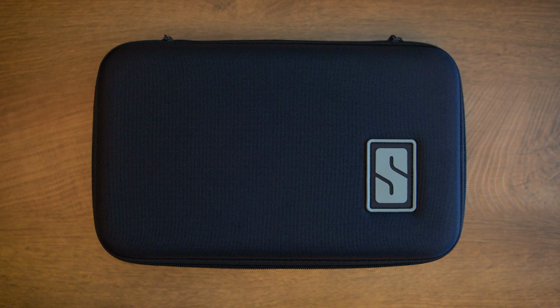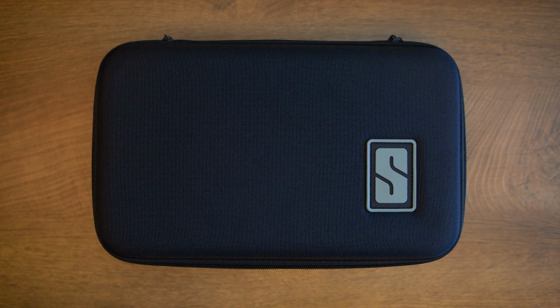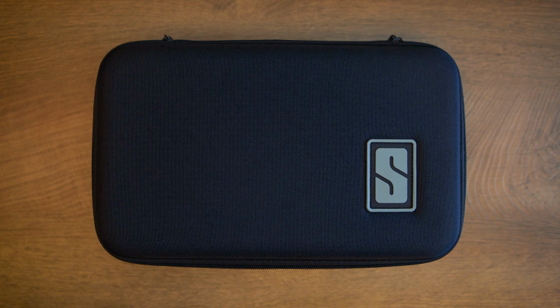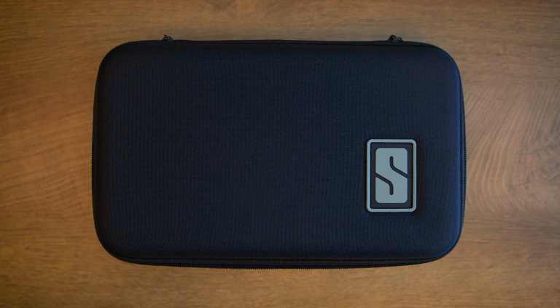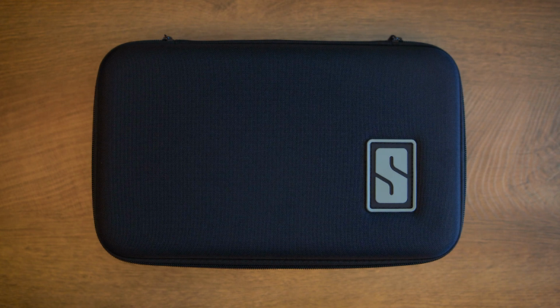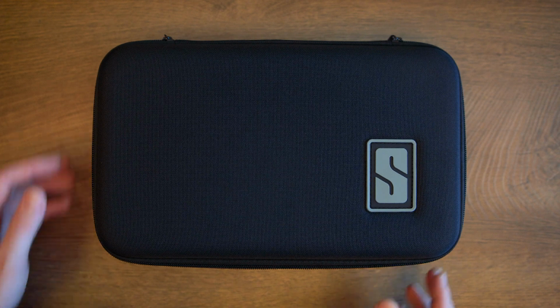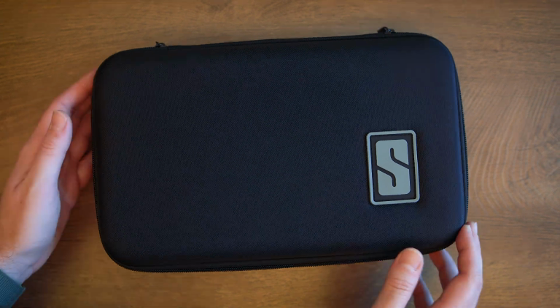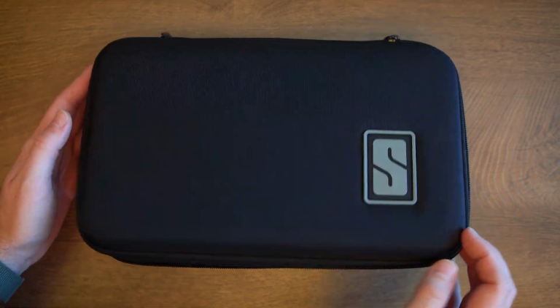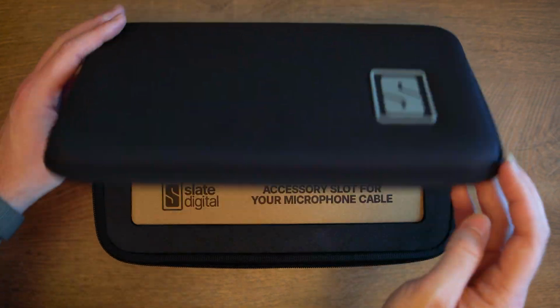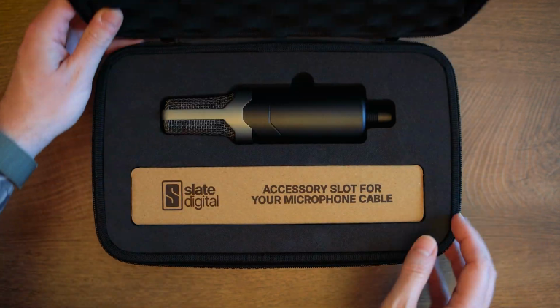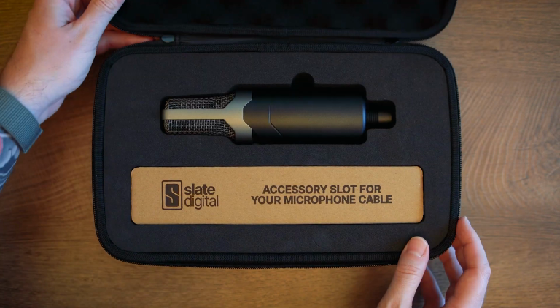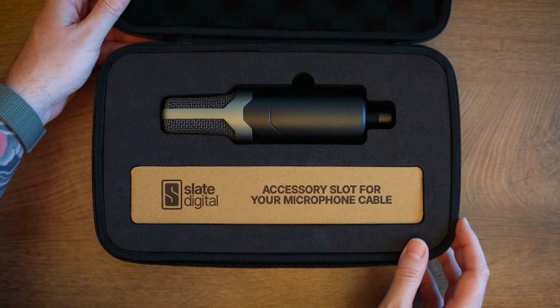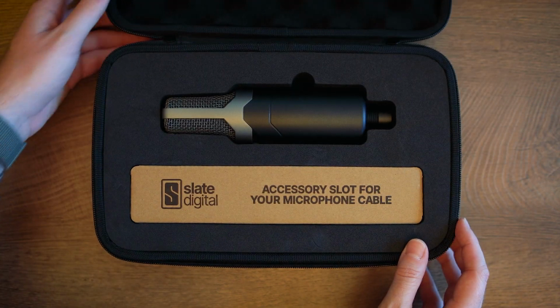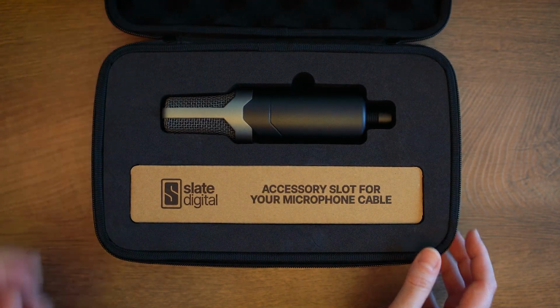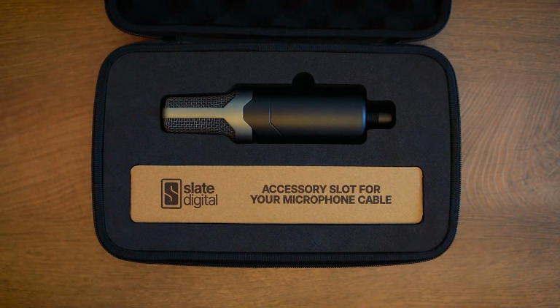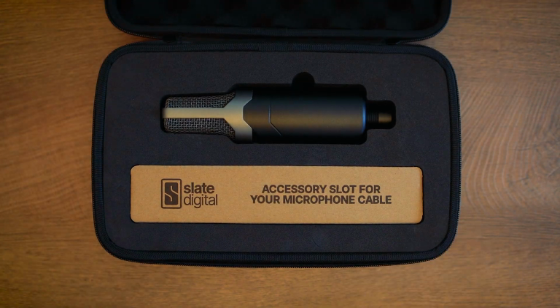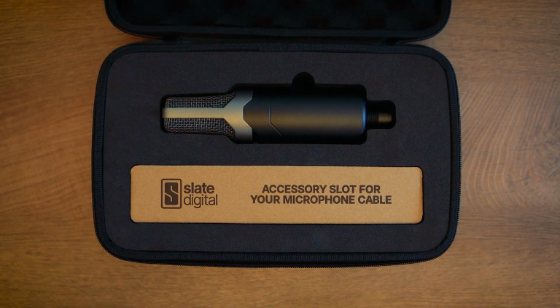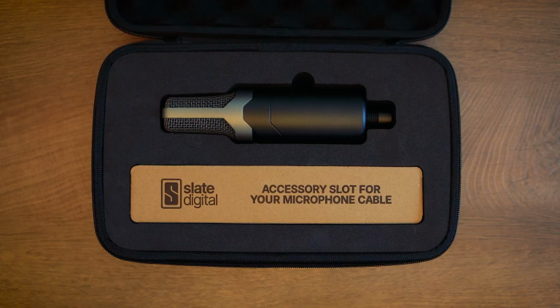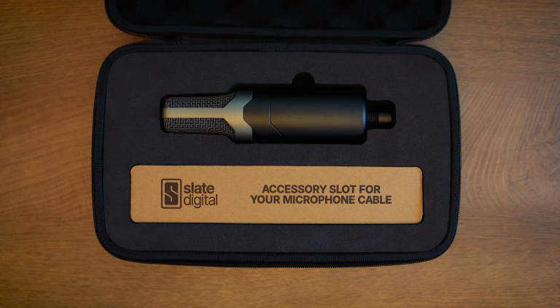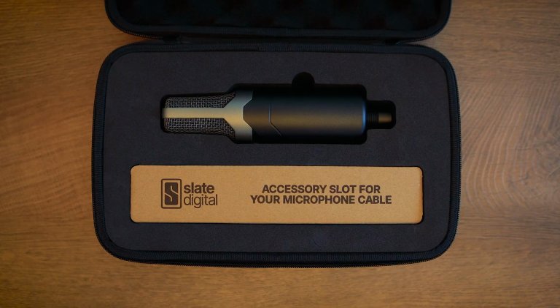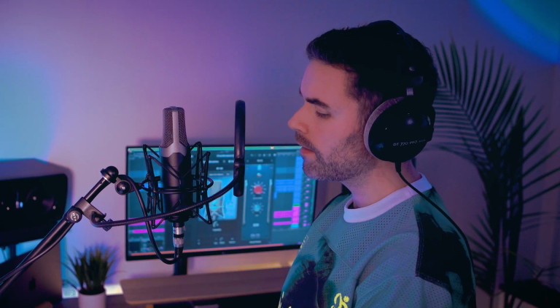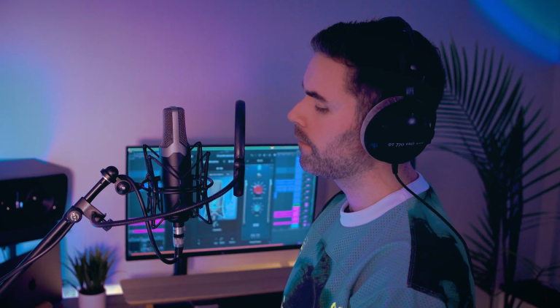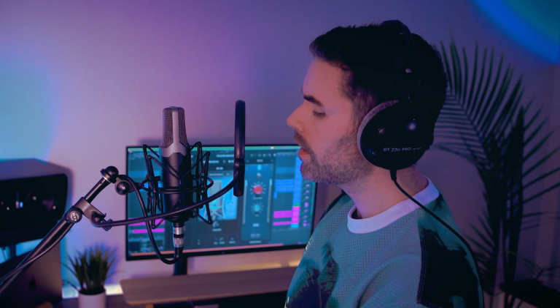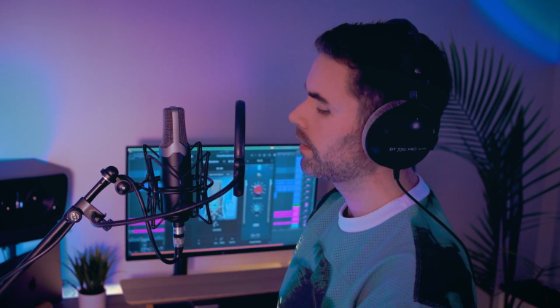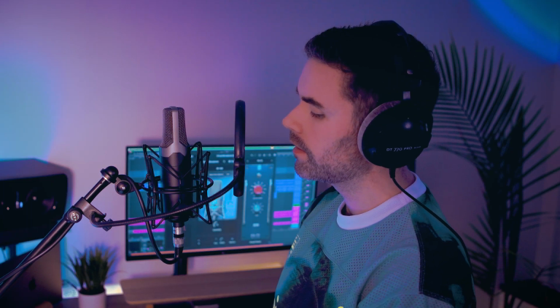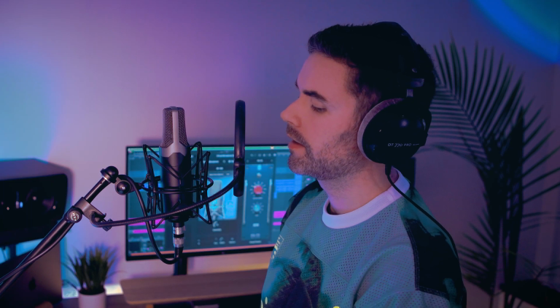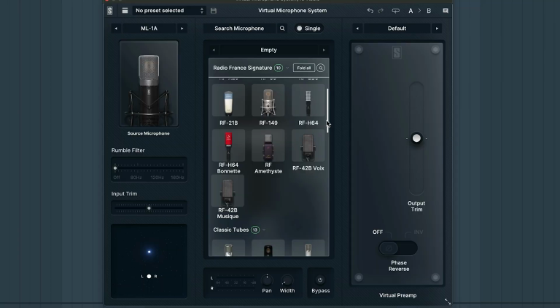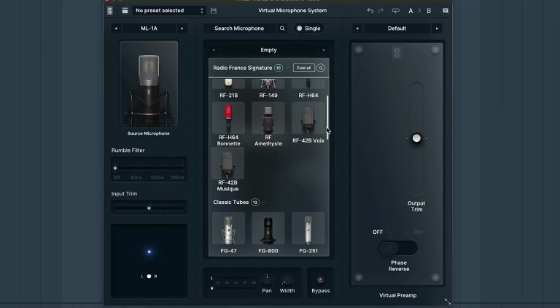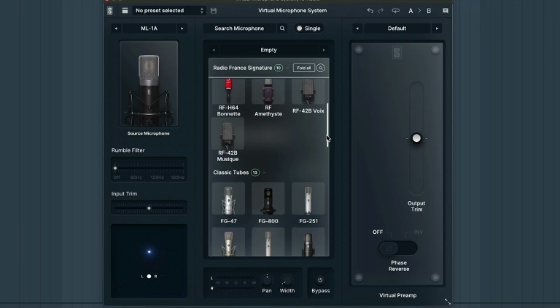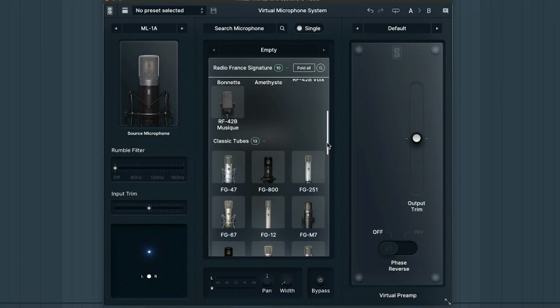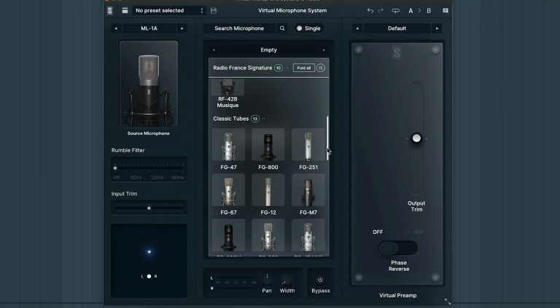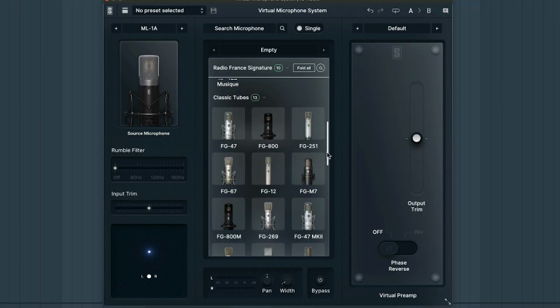Just got your Slate Digital ML1A microphone? In four easy steps, I'll show you how to set it up from unboxing to your first tracked vocal using some of the most sought-after microphones in the world.